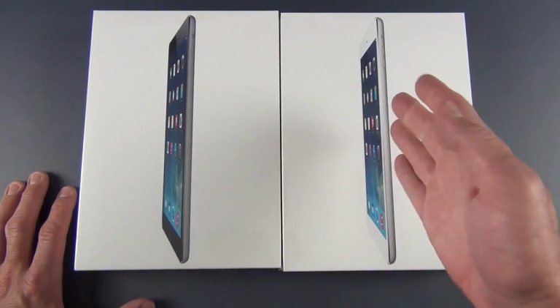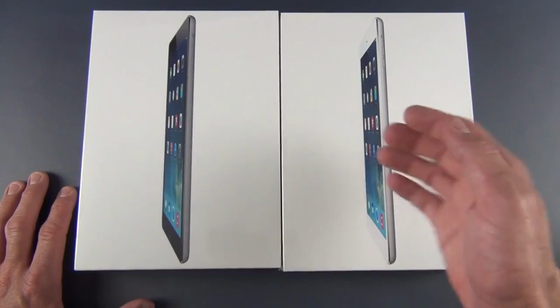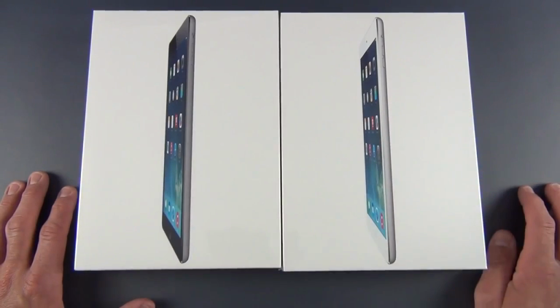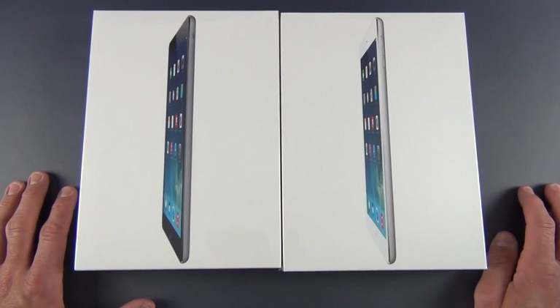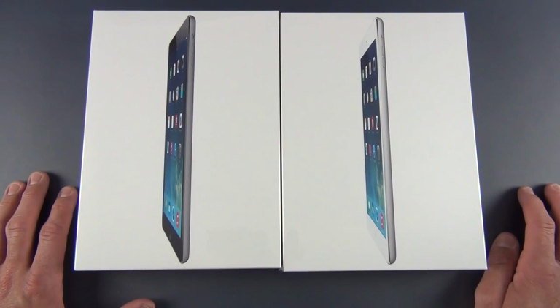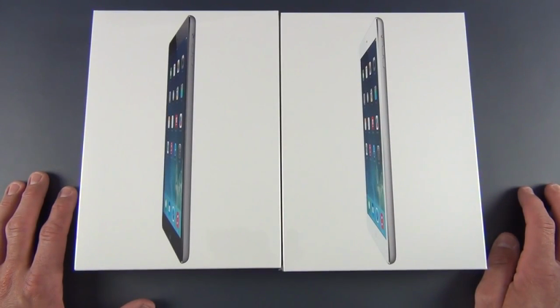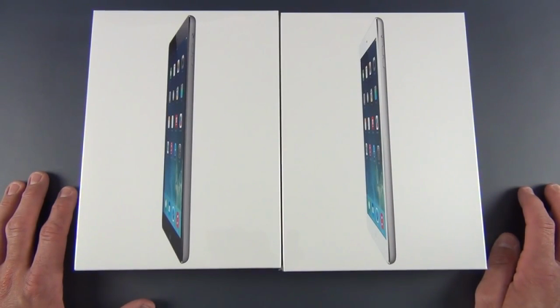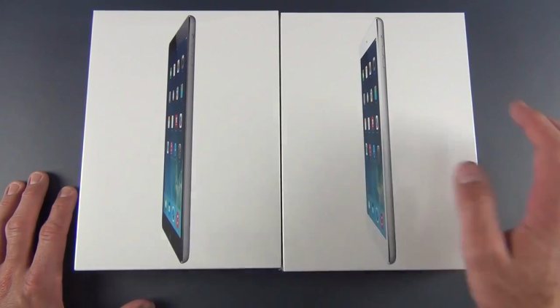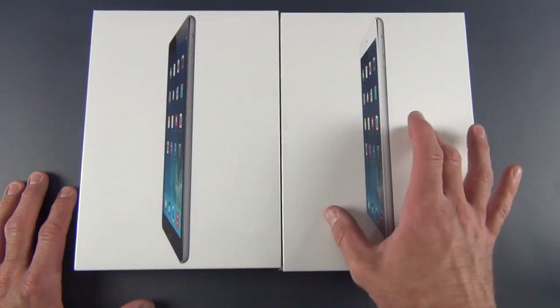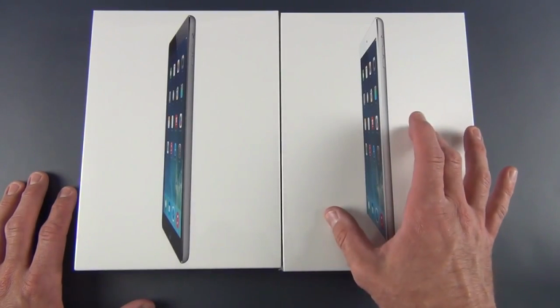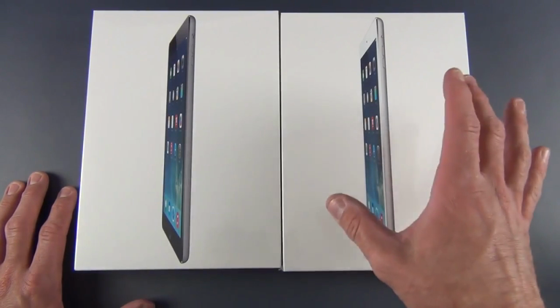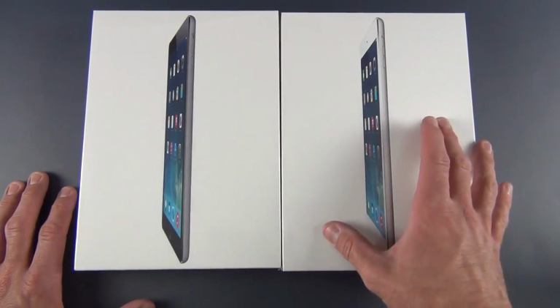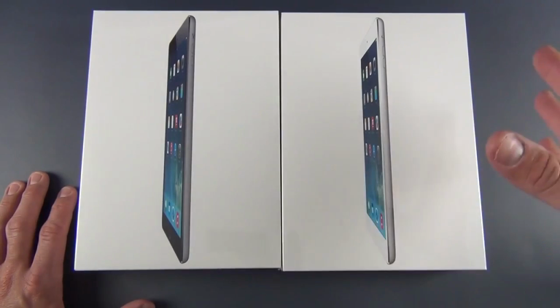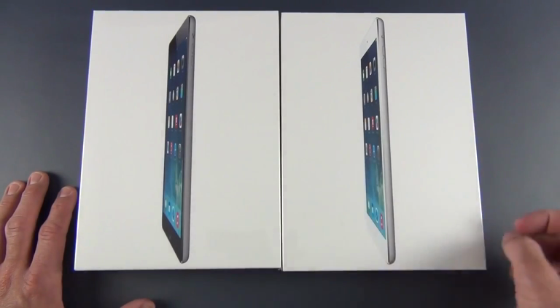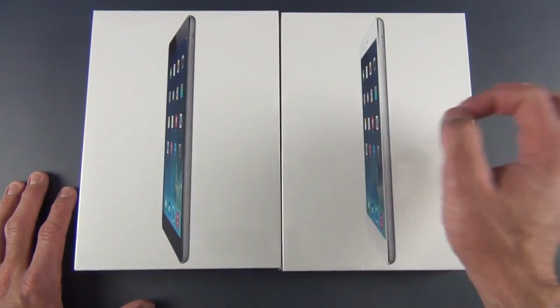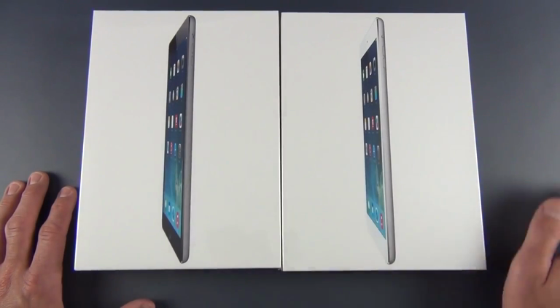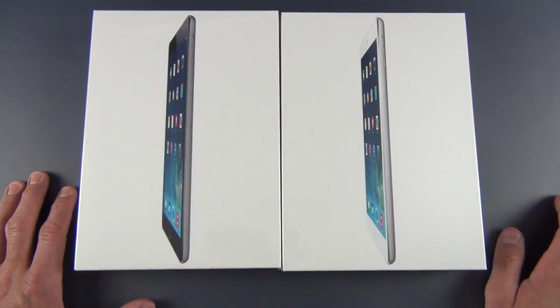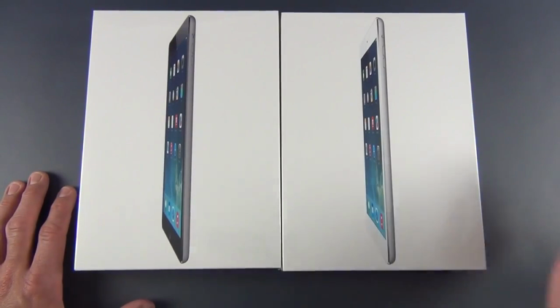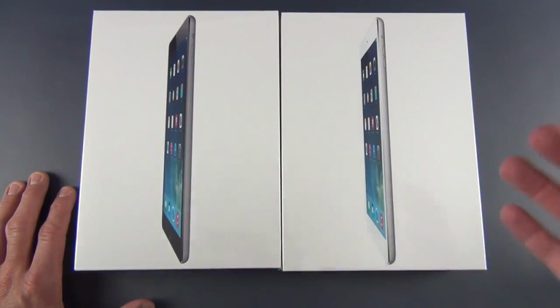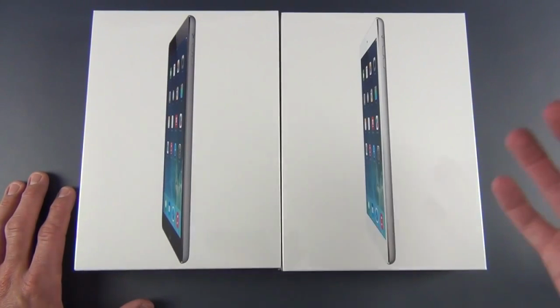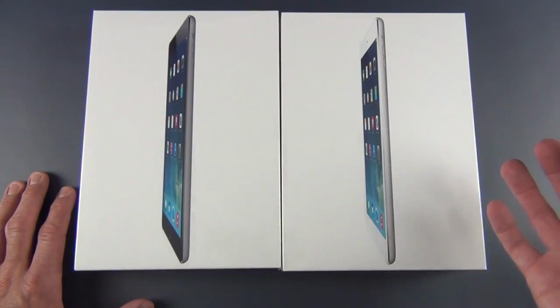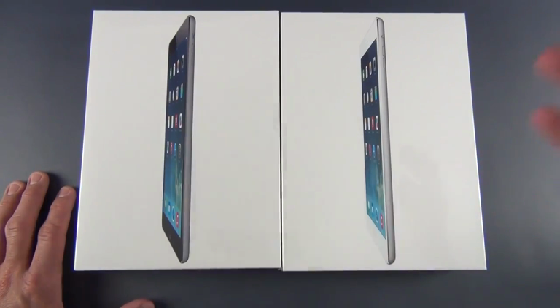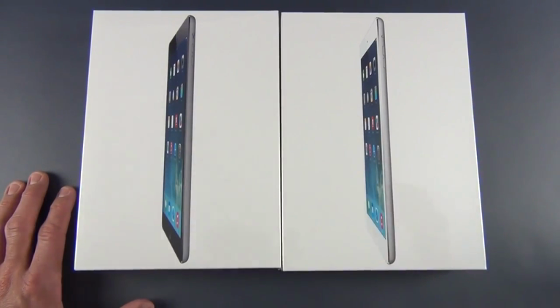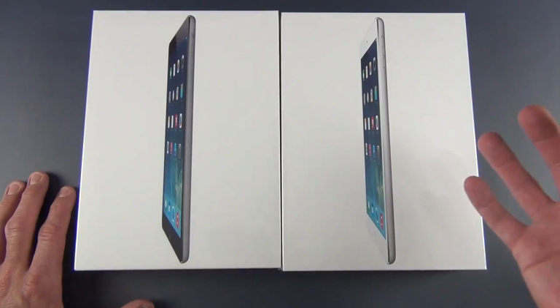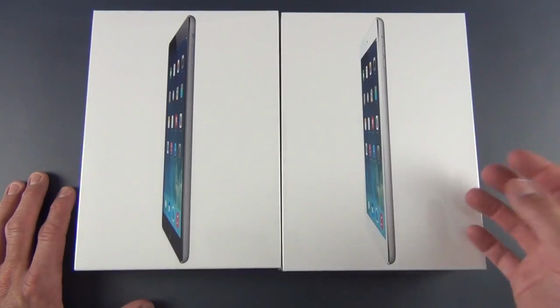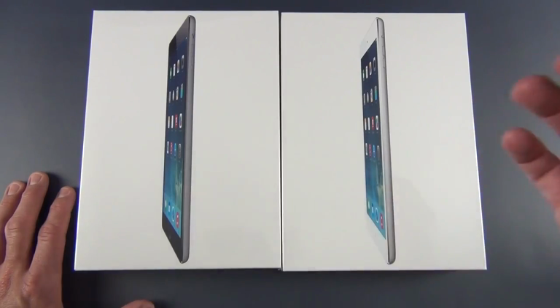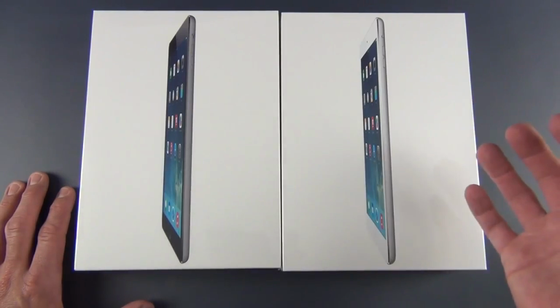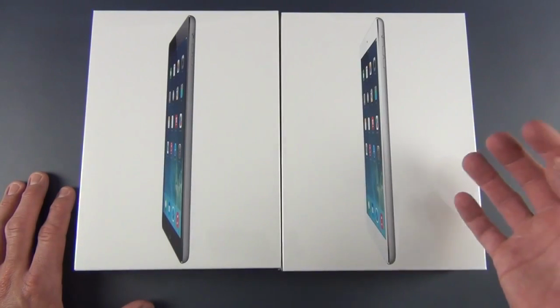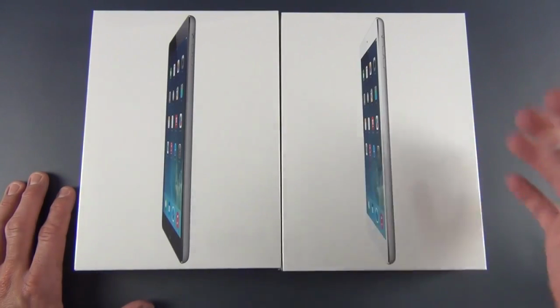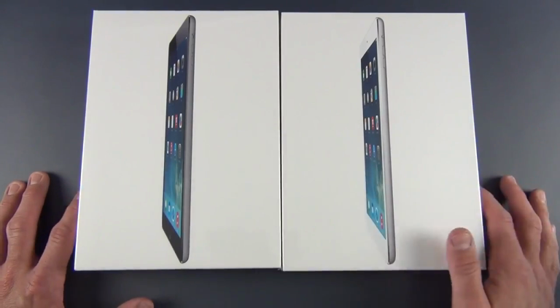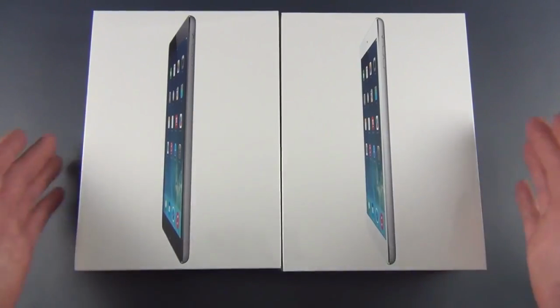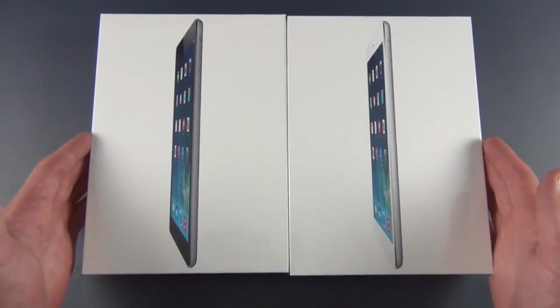It gets its name because it's now much thinner and lighter than before. It's 20% lighter, so it's 1.4 pounds. It's also 20% thinner, so 7.5 millimeters thin. It's also twice as powerful, both in graphics performance and CPU performance, so a huge gain here.